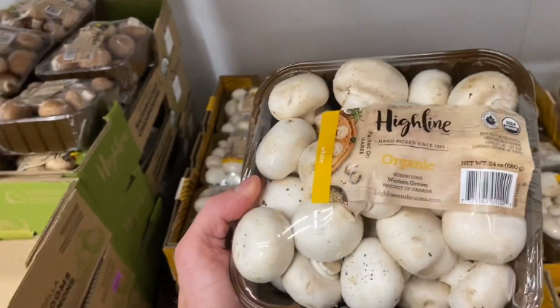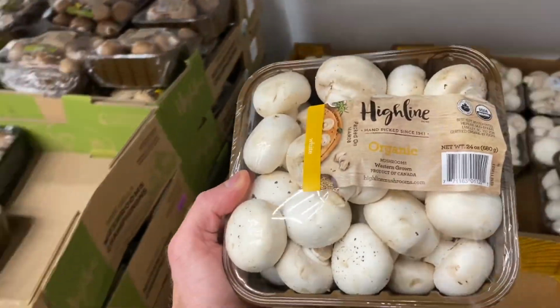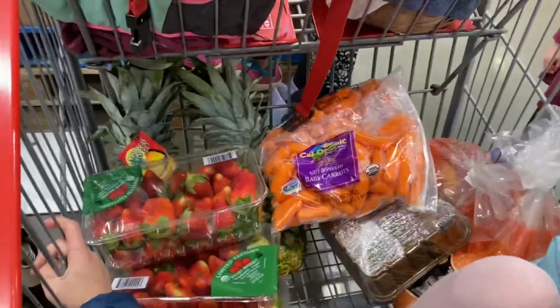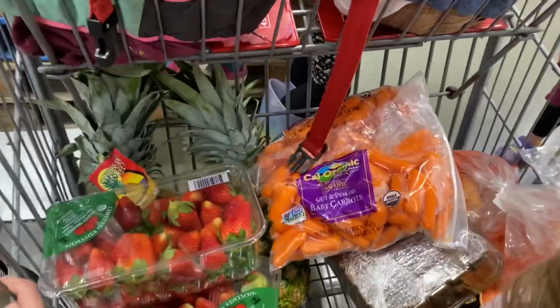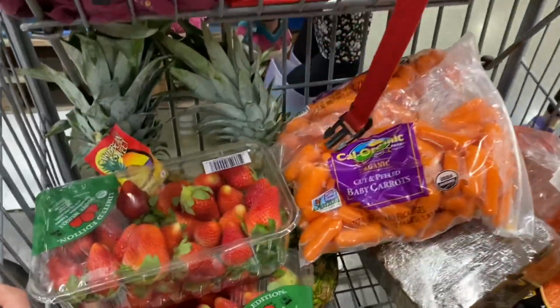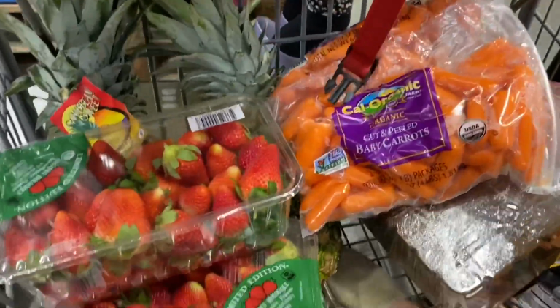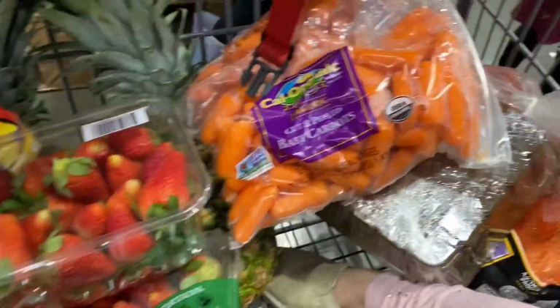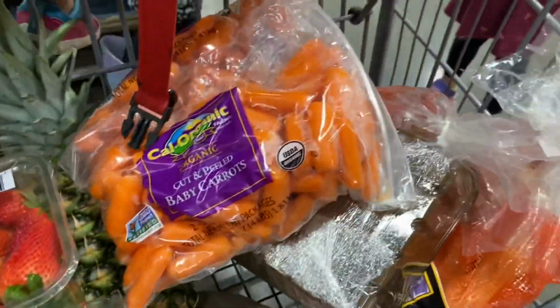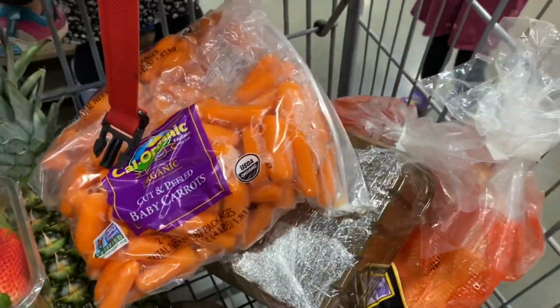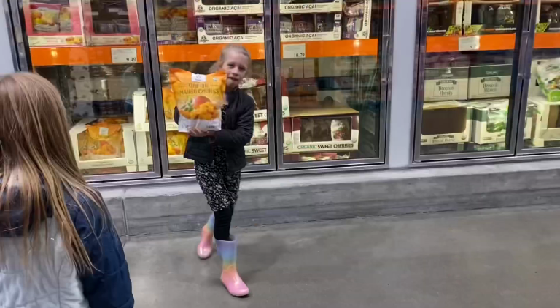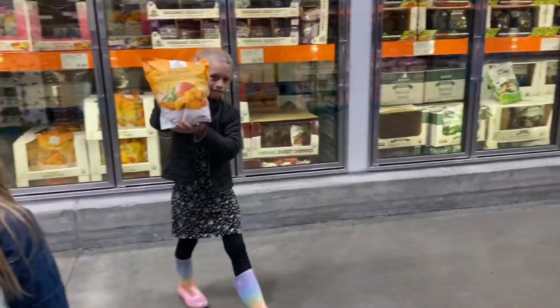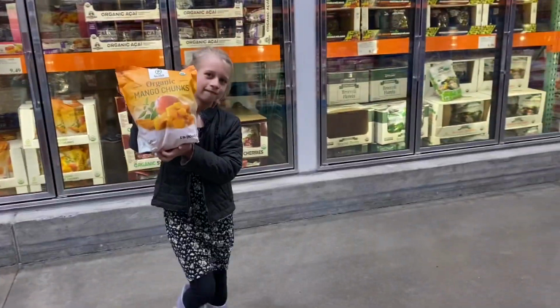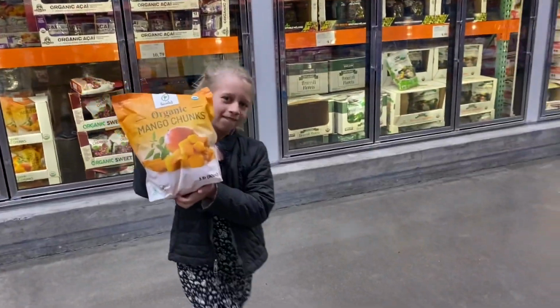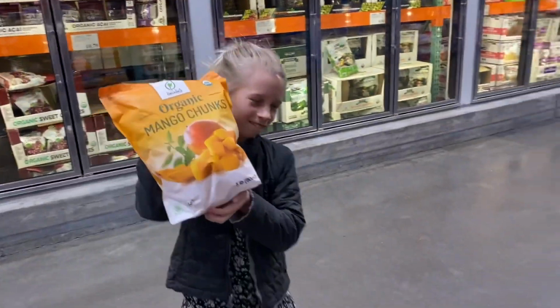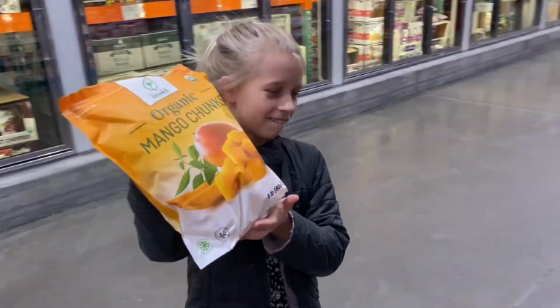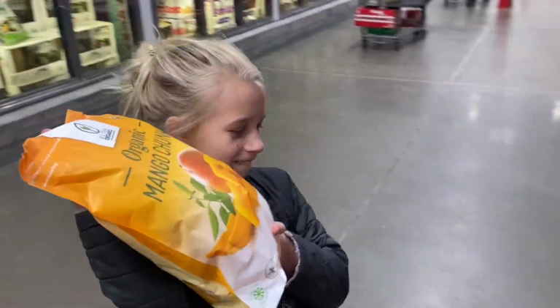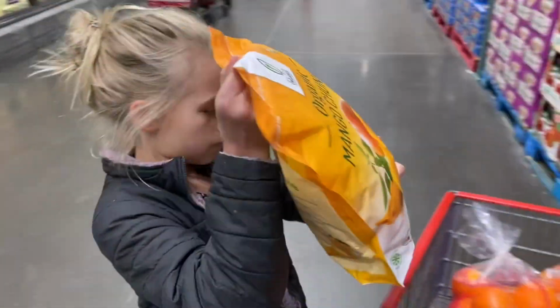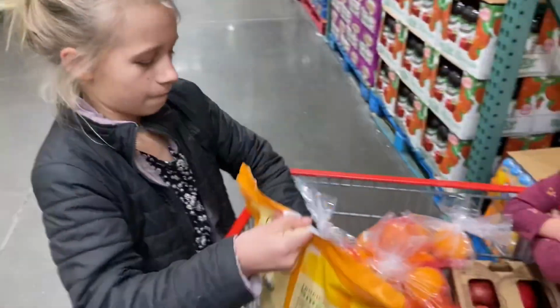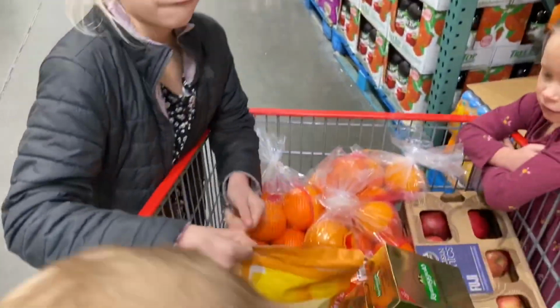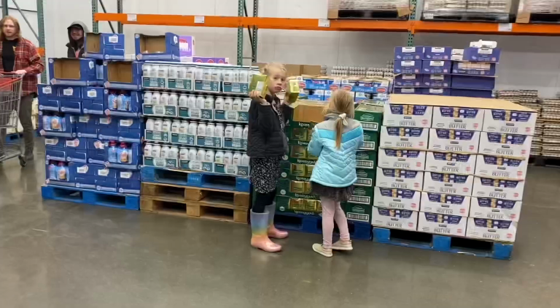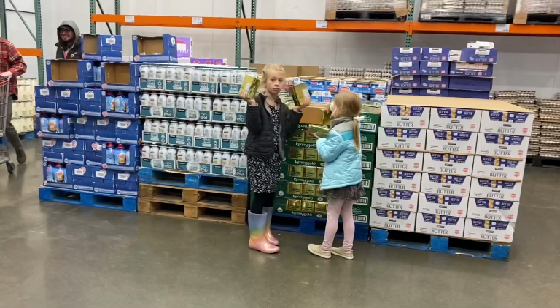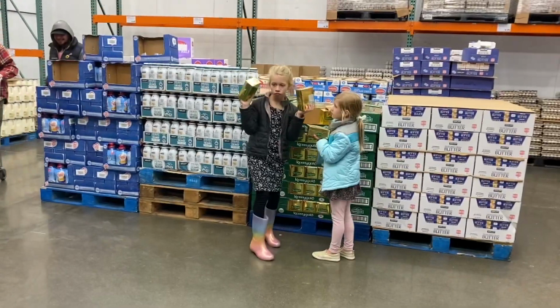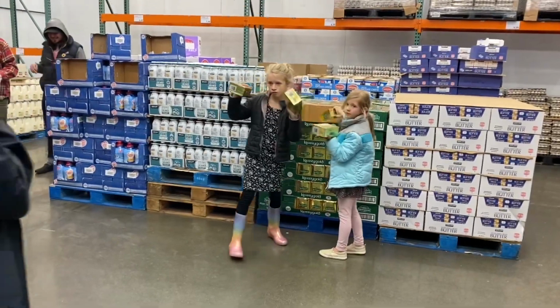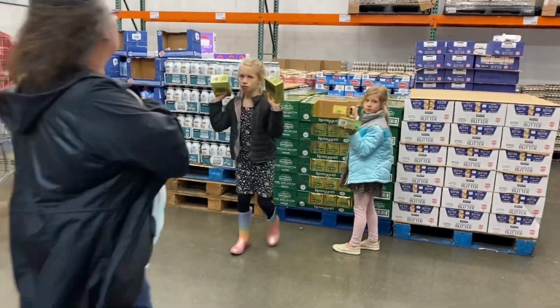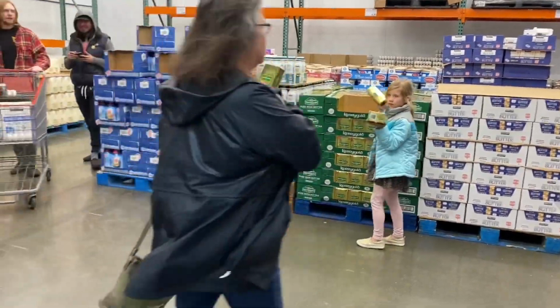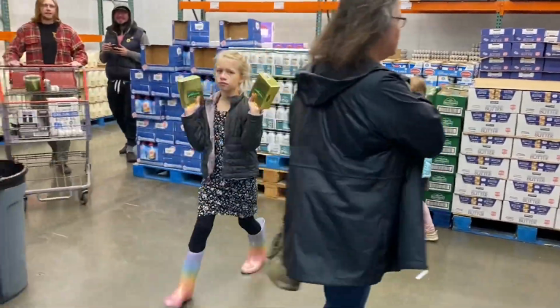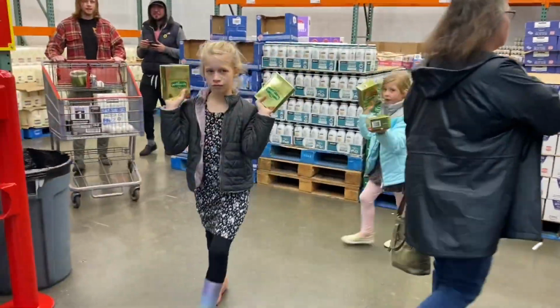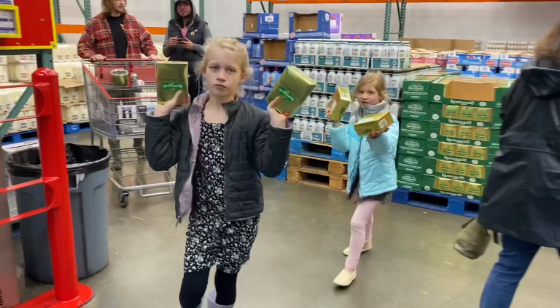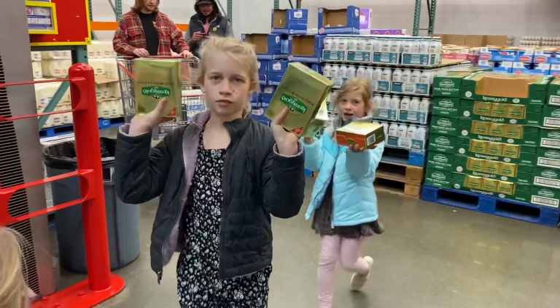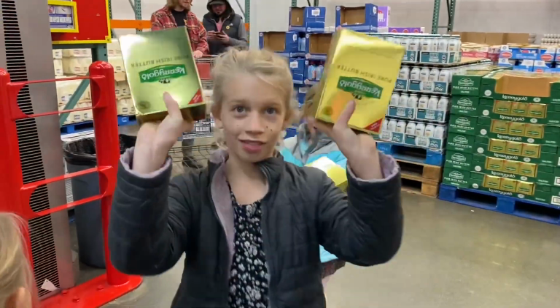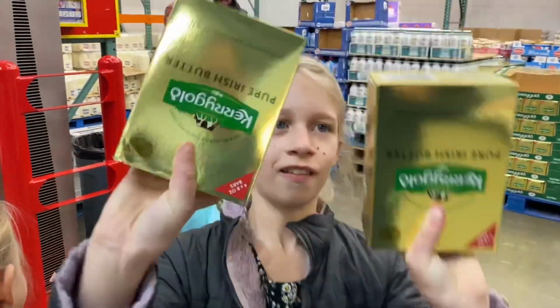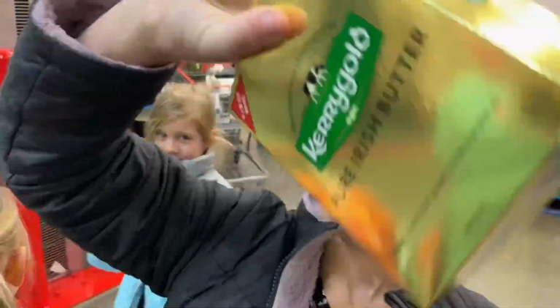Of course the frozen mangoes are a big treat. The karagel butter was a hit. And sometimes they get lettuce here, sometimes they don't, but the date was good on this so I decided to go for it.